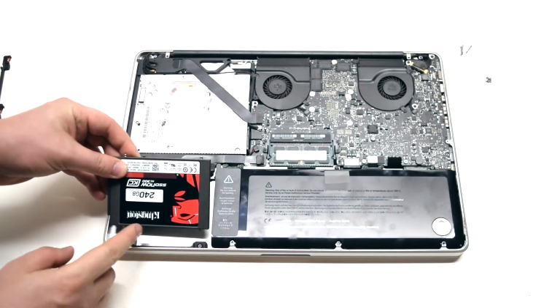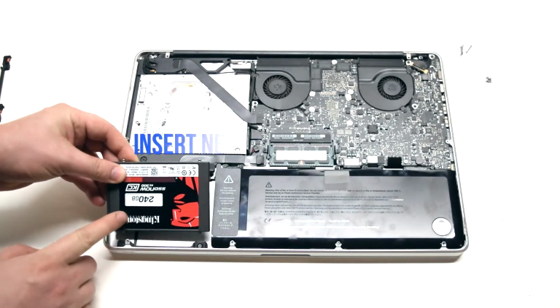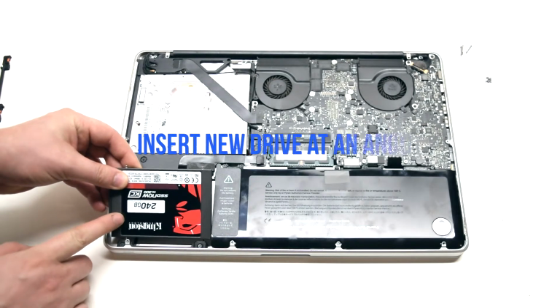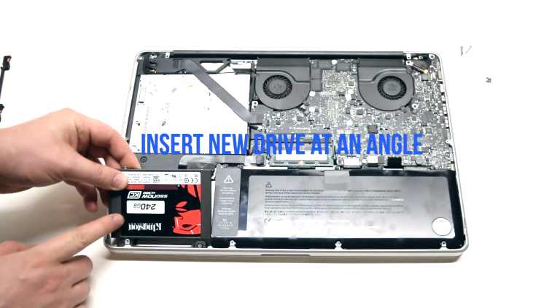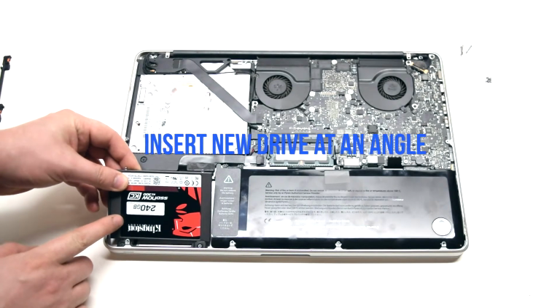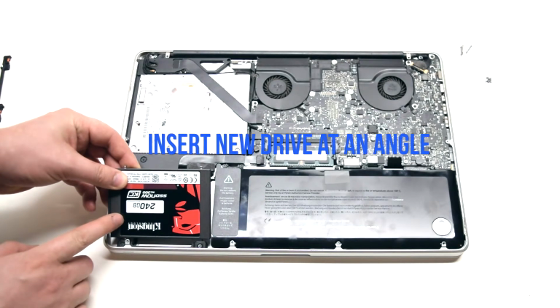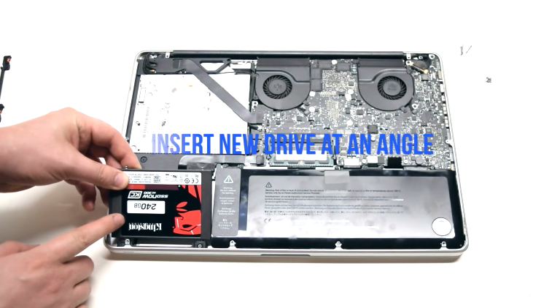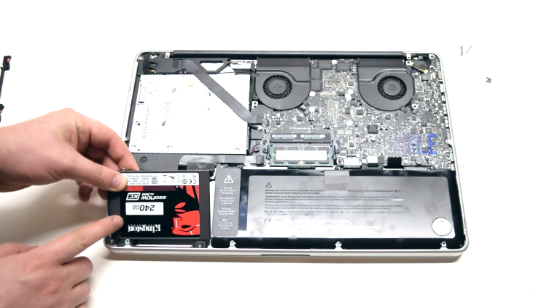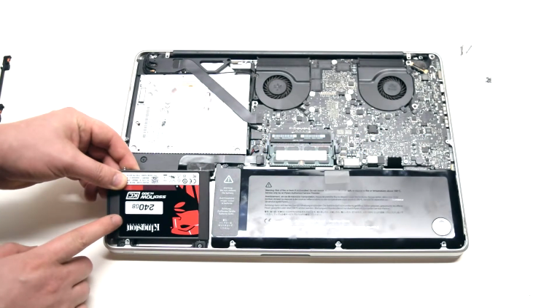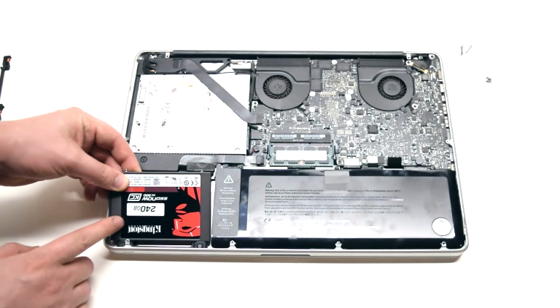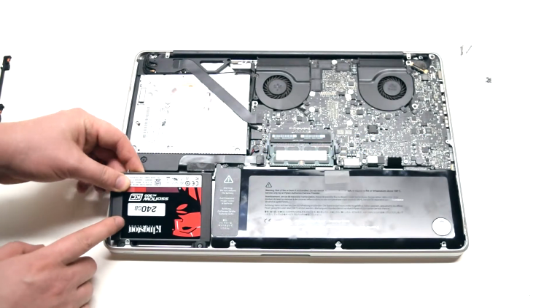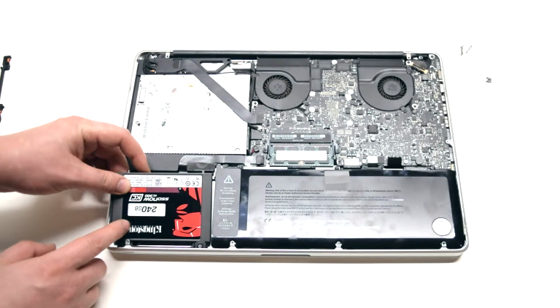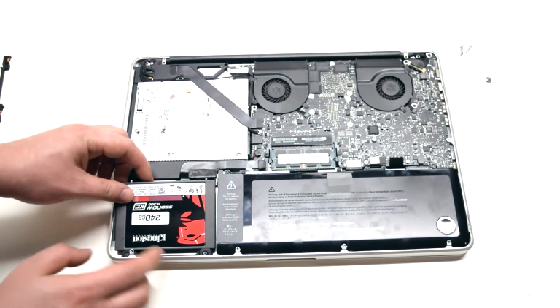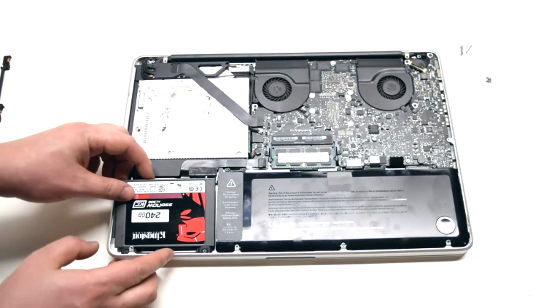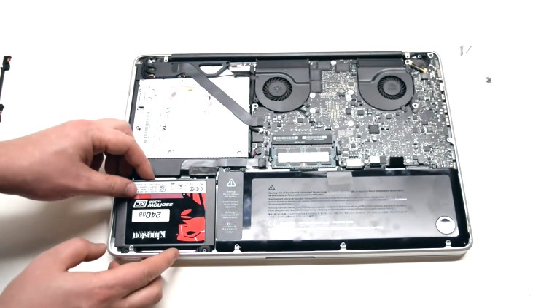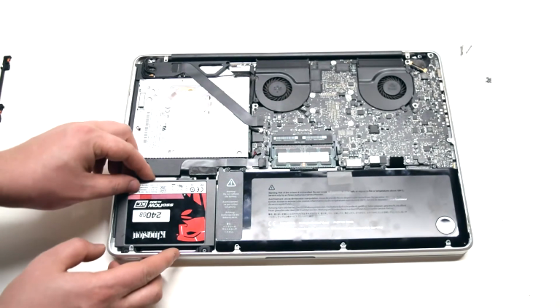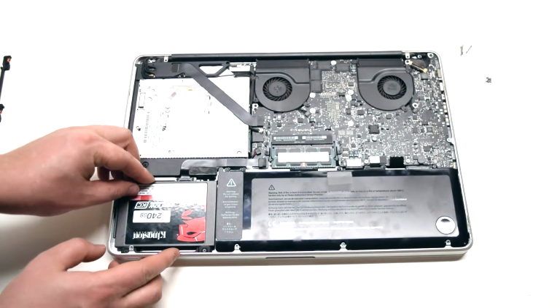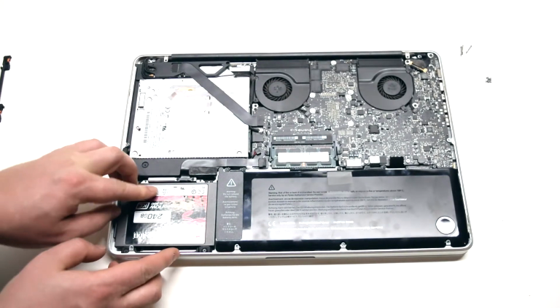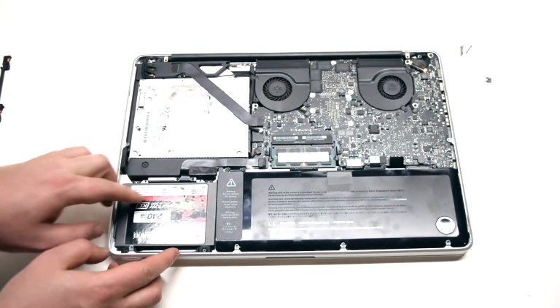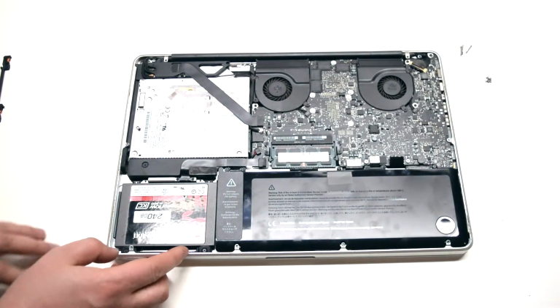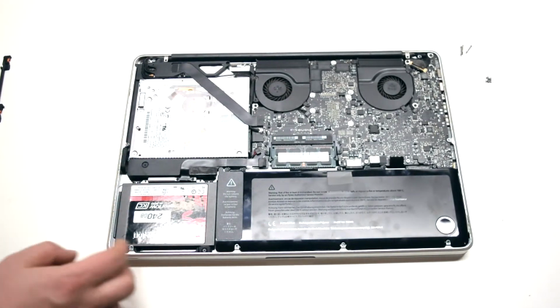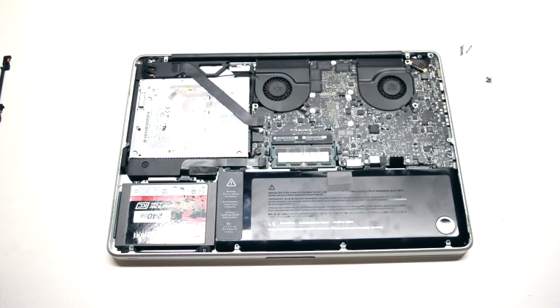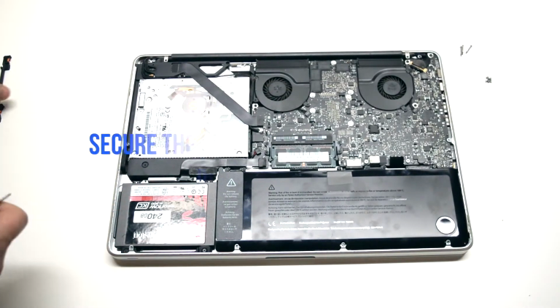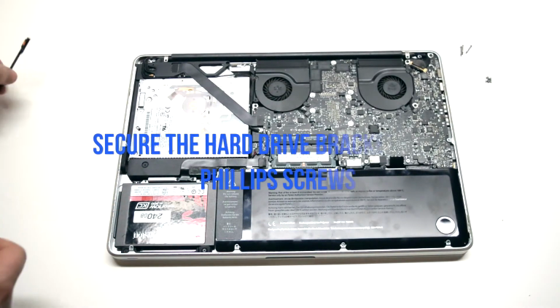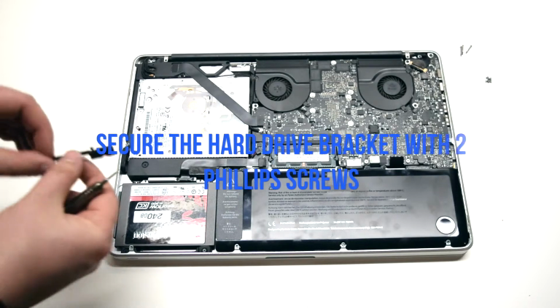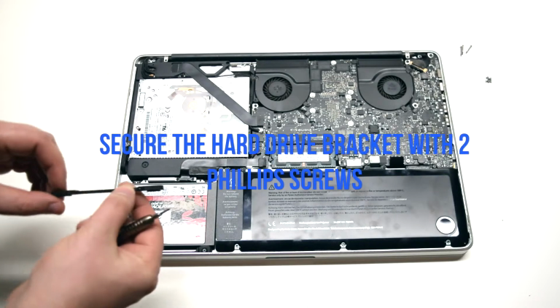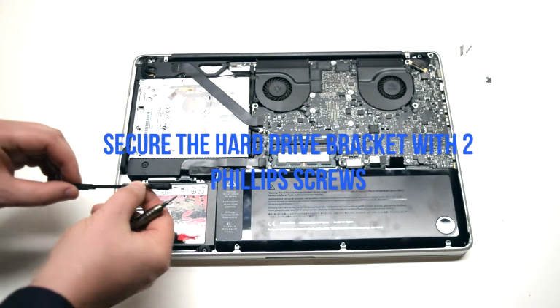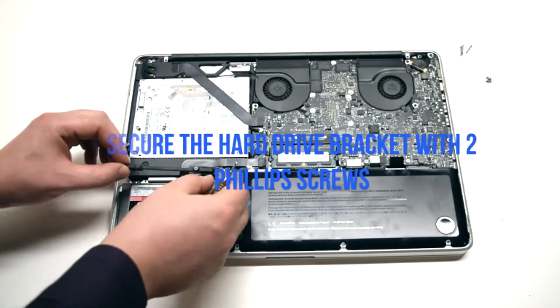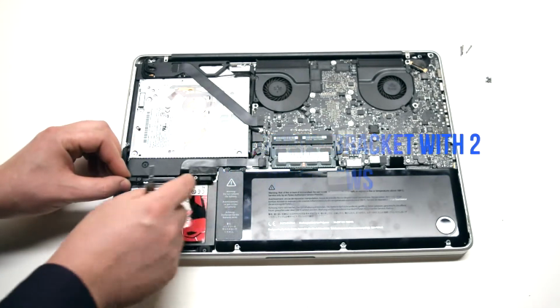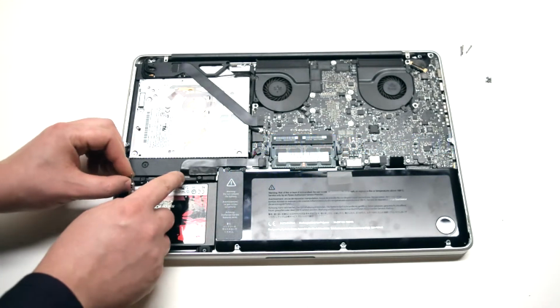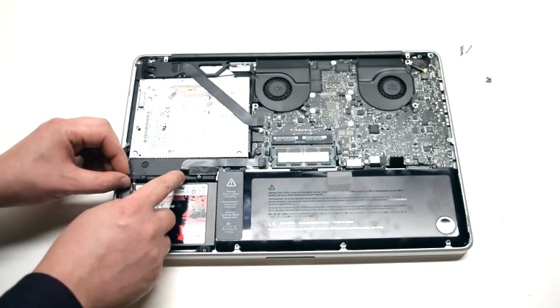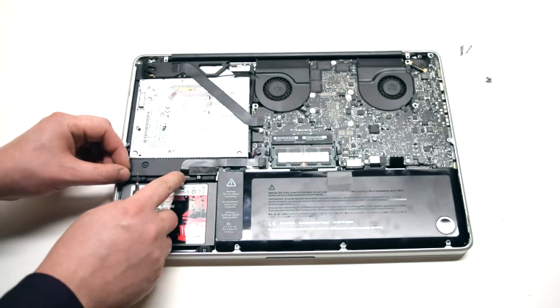Place the hard drive in at an angle and drop it into its socket. Secure the hard drive bracket with its two Phillips head screws.